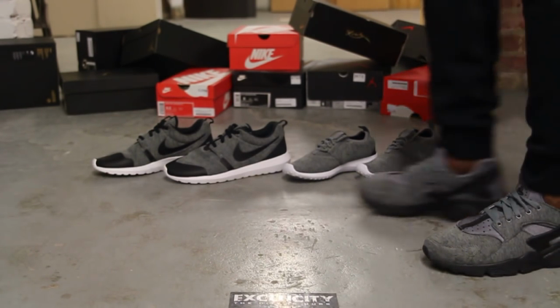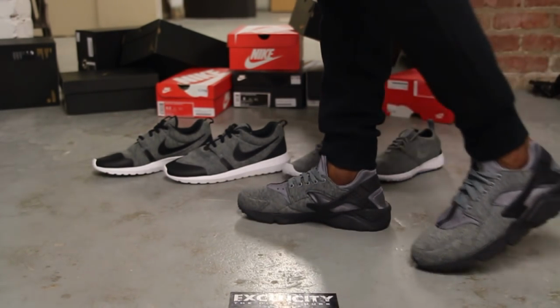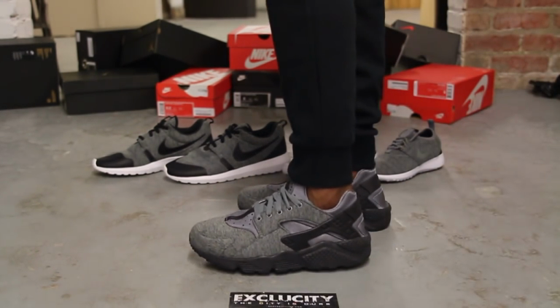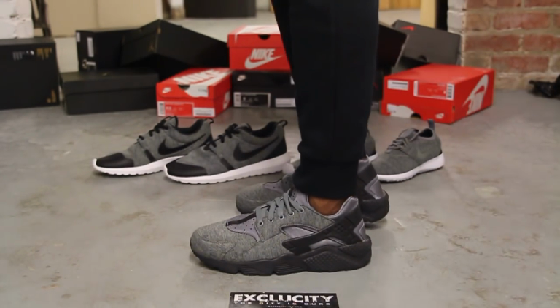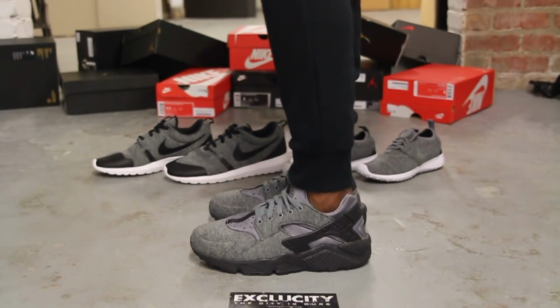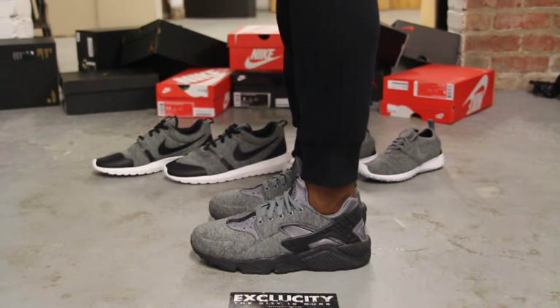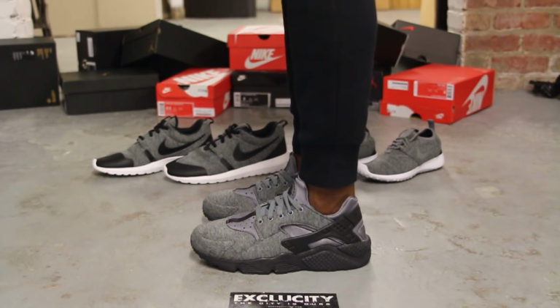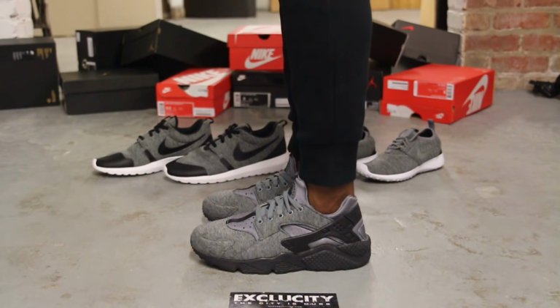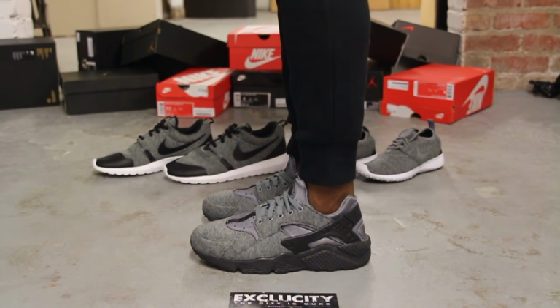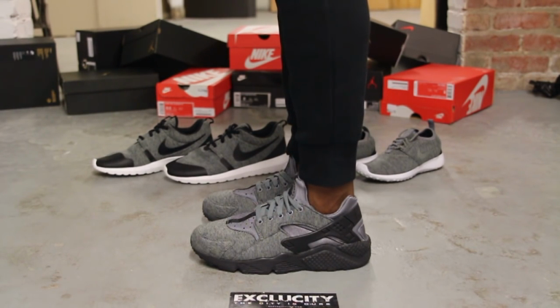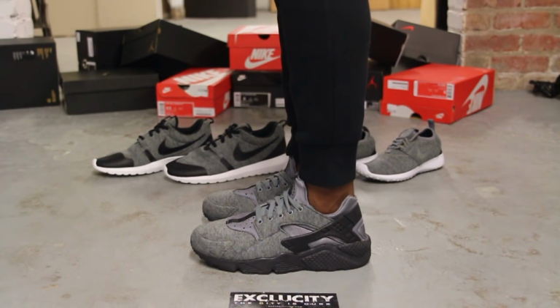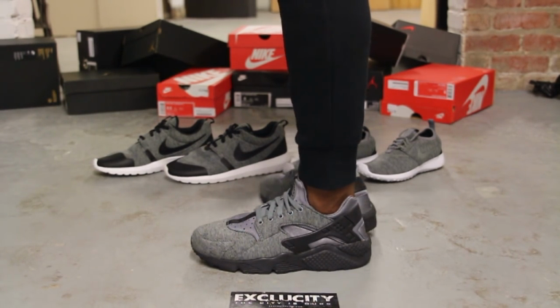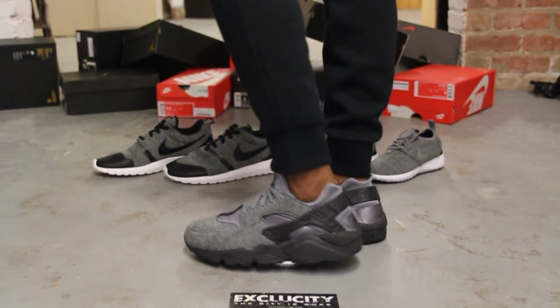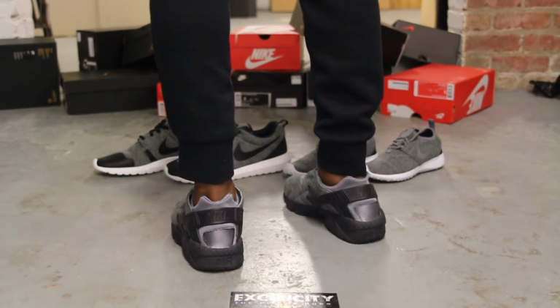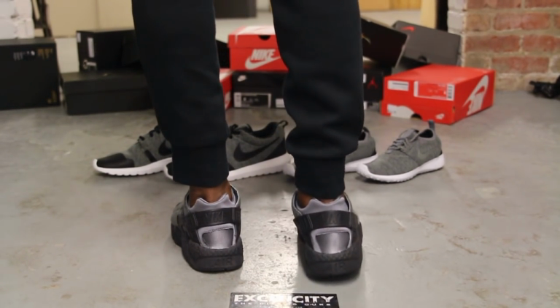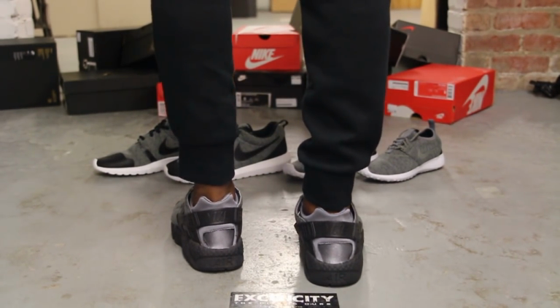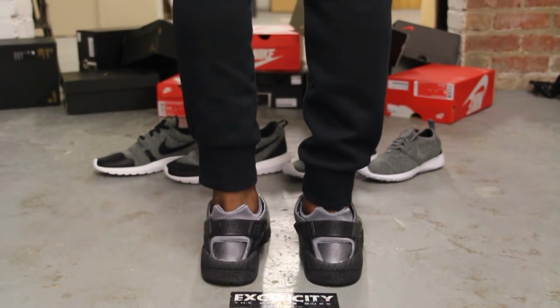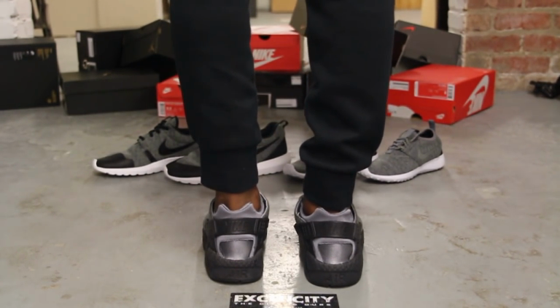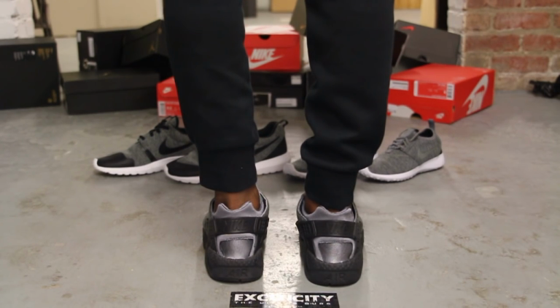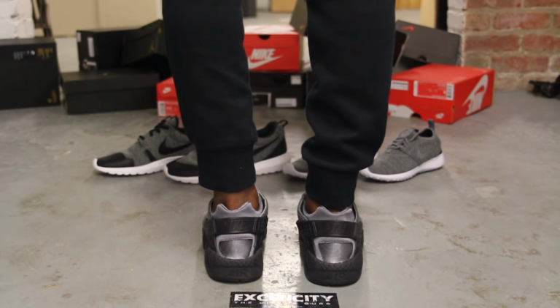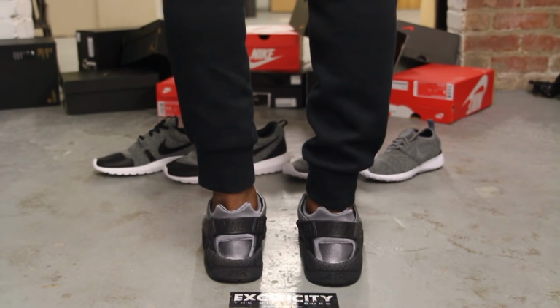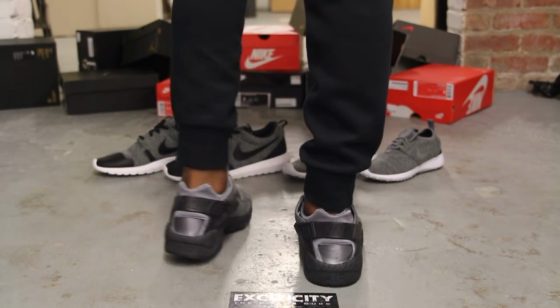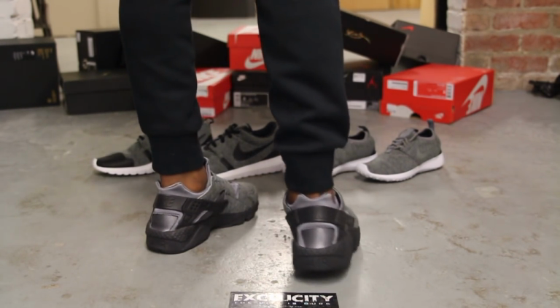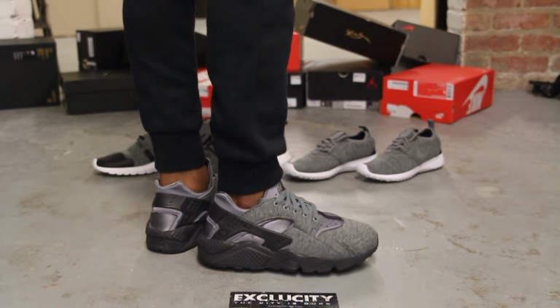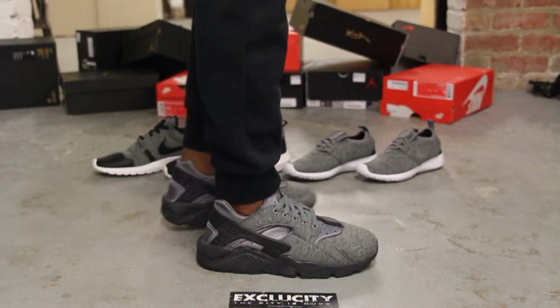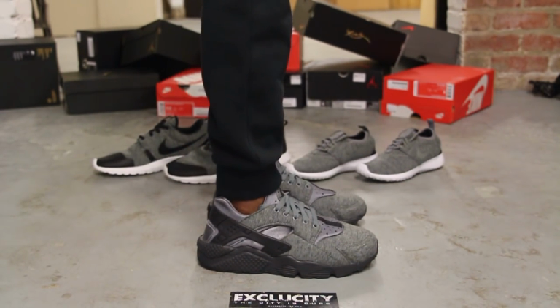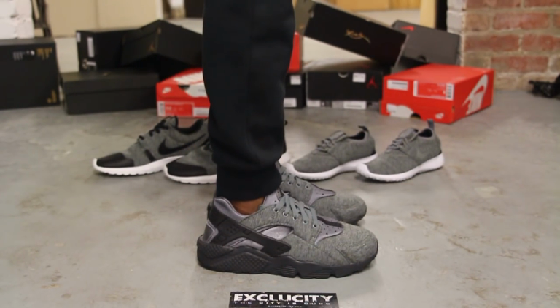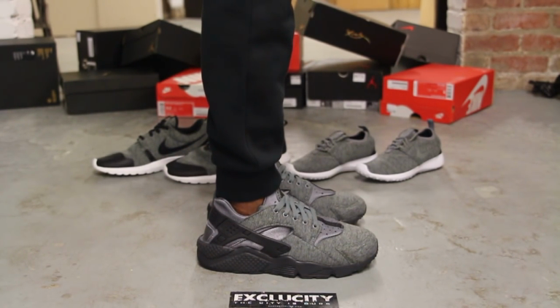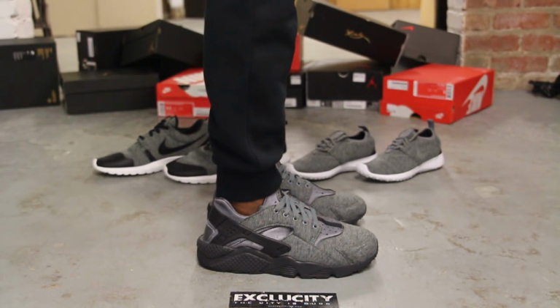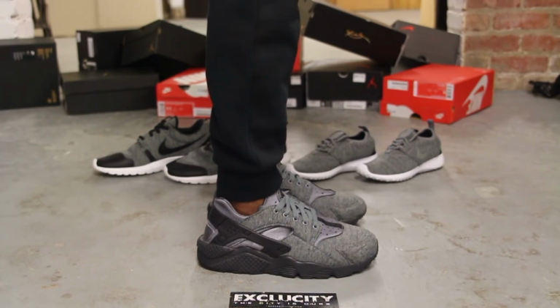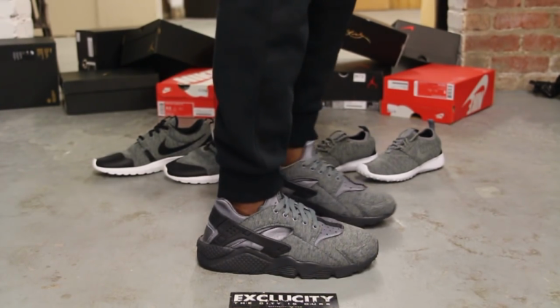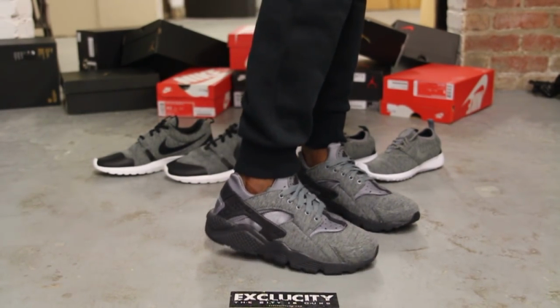Alright guys, so this is what the Hirachi in the Tech Pack looks like on feet. We did do an unboxing video to this shoe, so if you haven't checked it out, you can go check that out first. We are filming in HD, so switch your settings to 1080p to get a better look at the shoe.